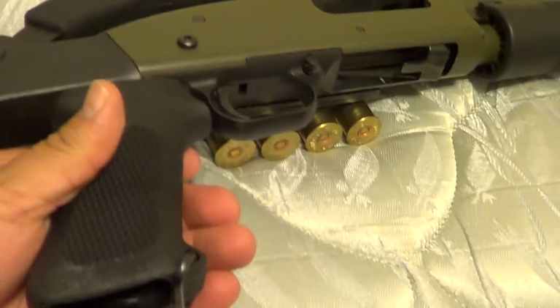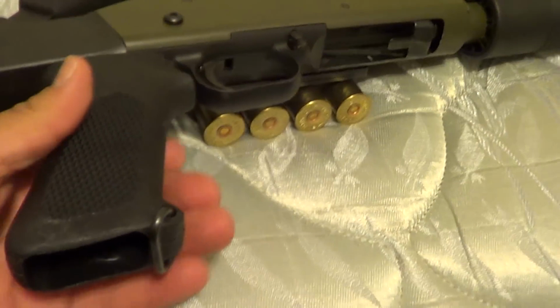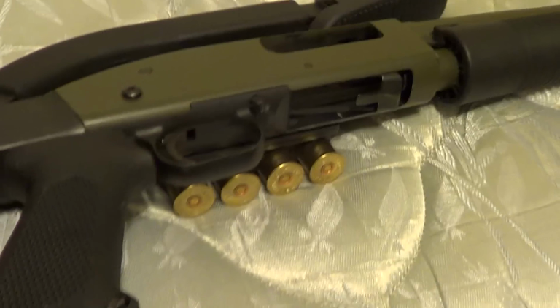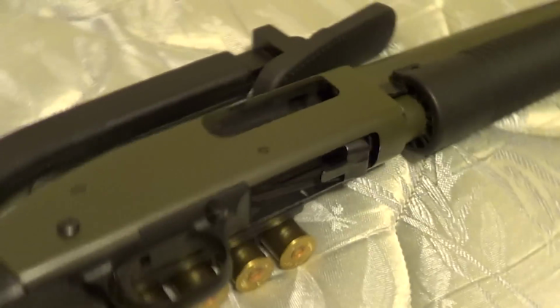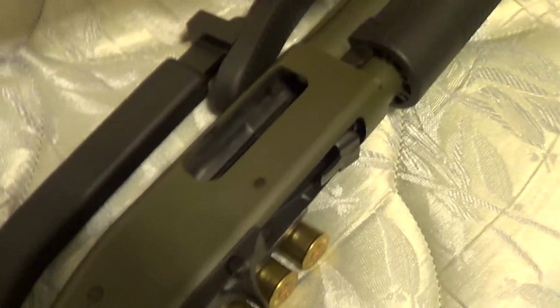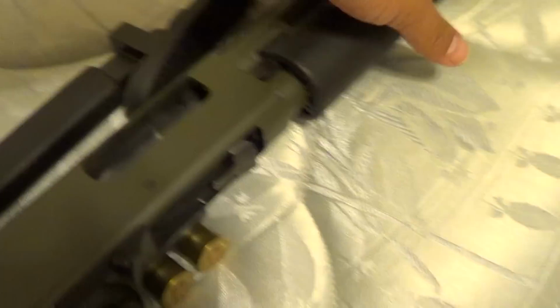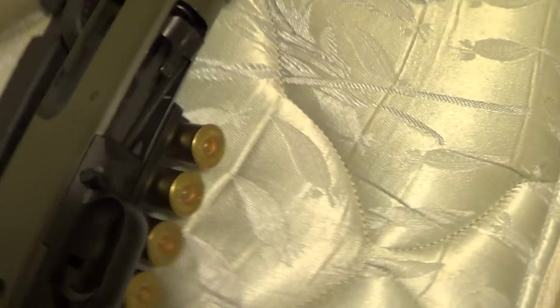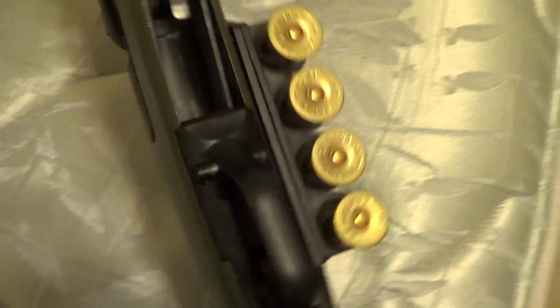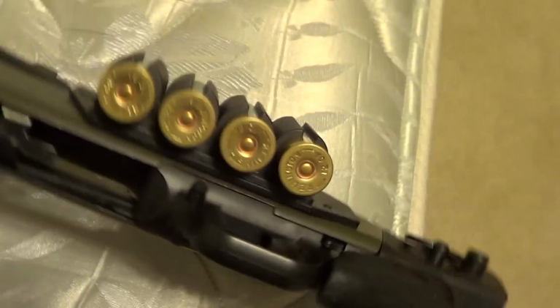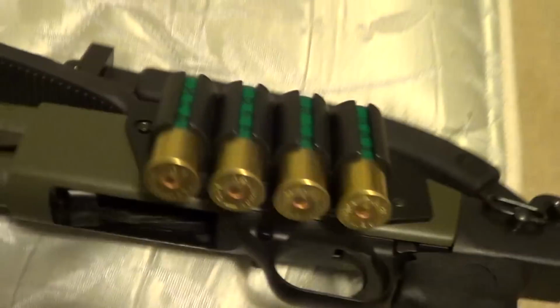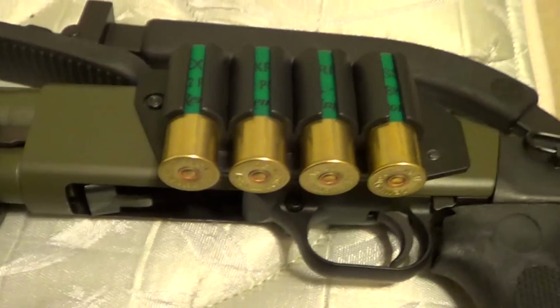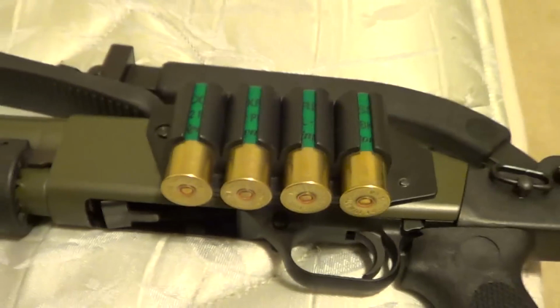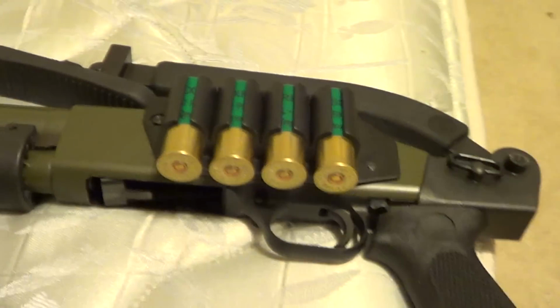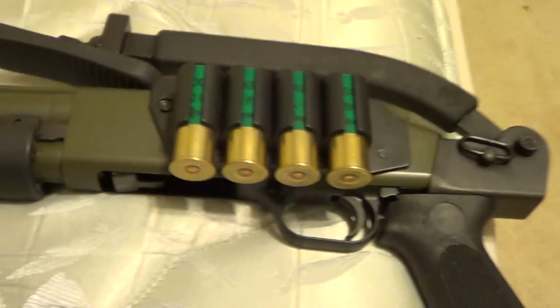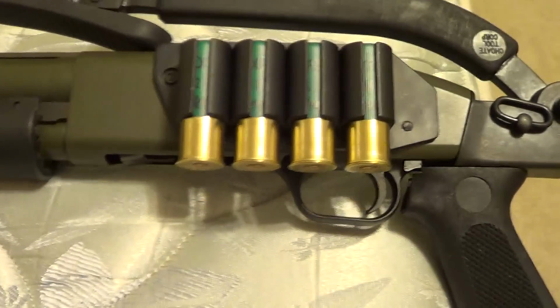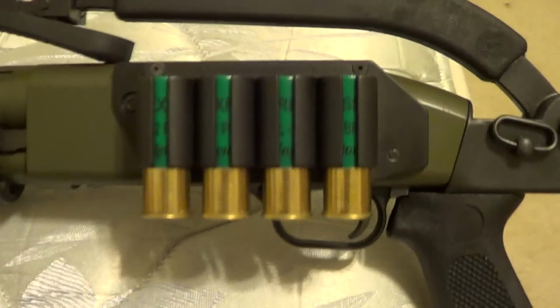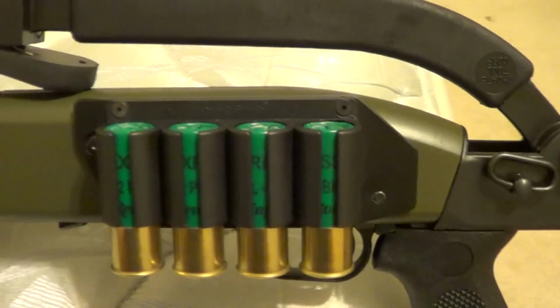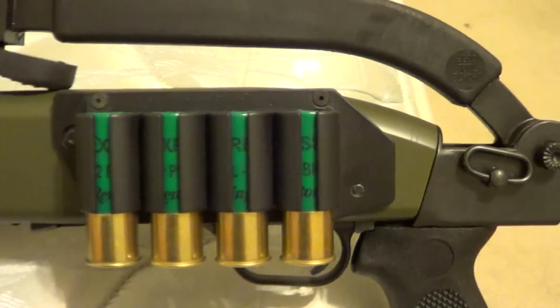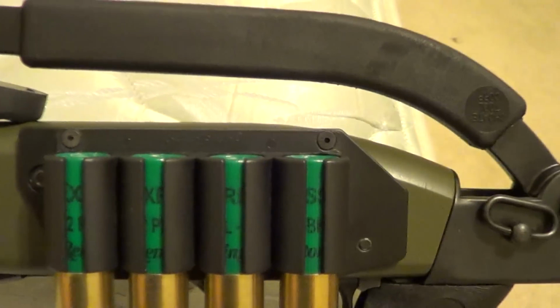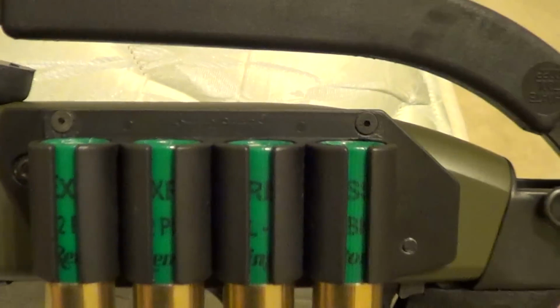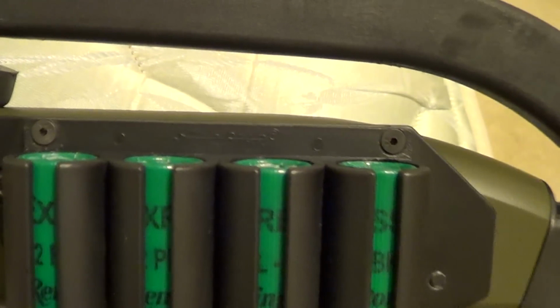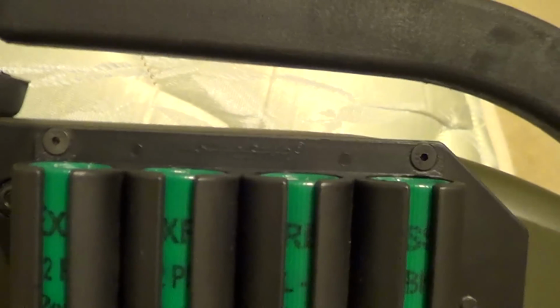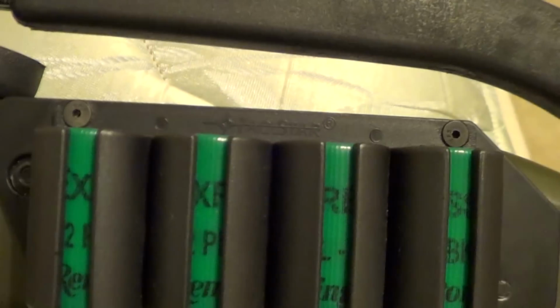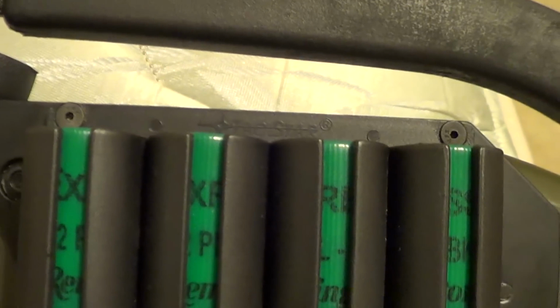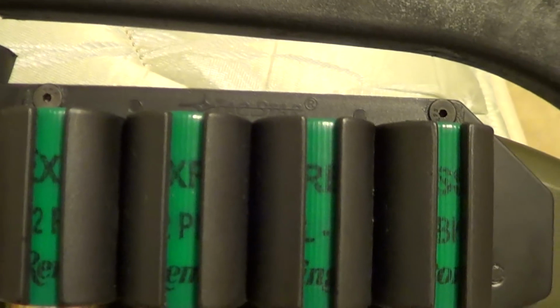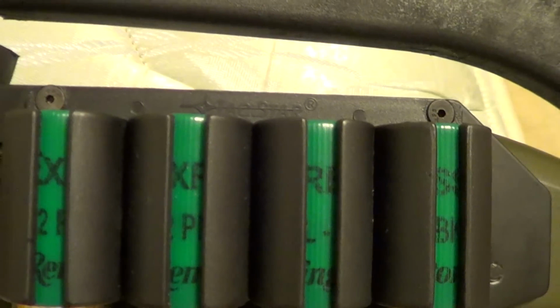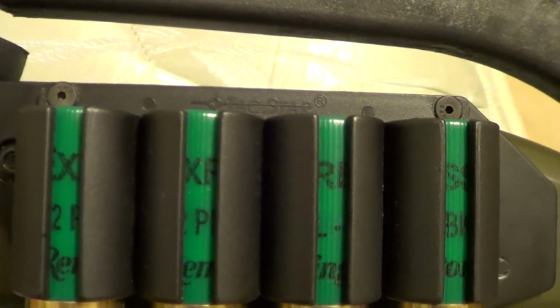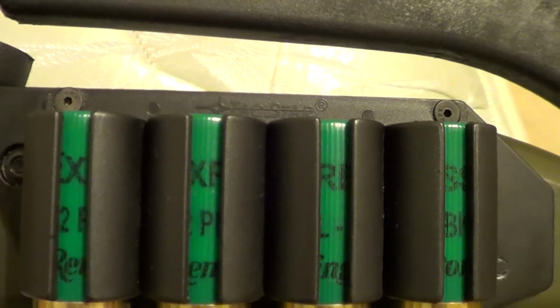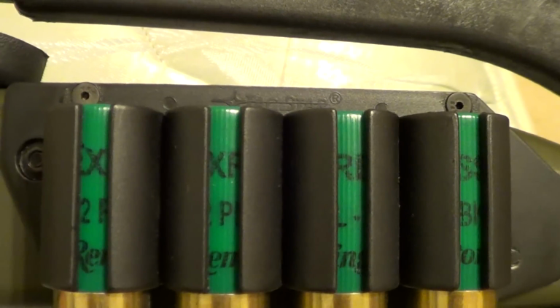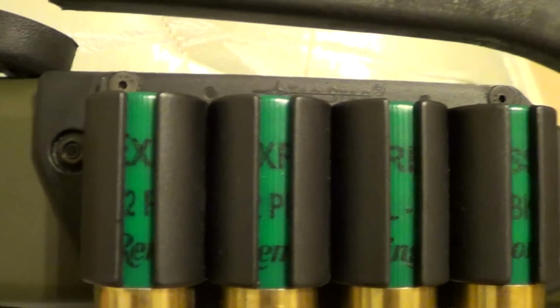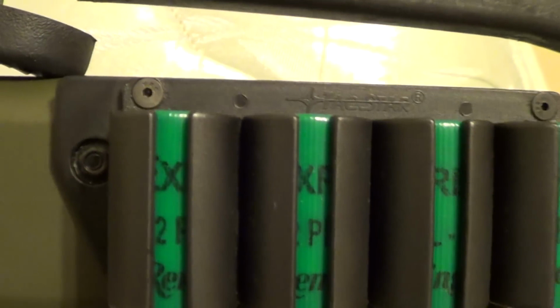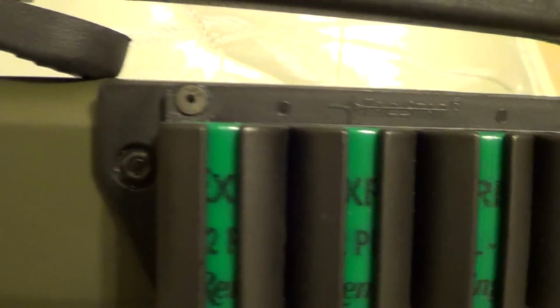Stock is pretty neat, added some weight to the gun but I like it. Works well with this side saddle I have on here — it's not in the way in this Tachstar.